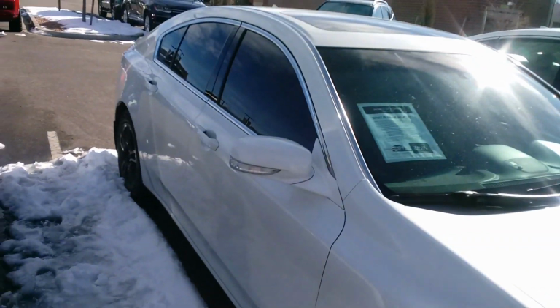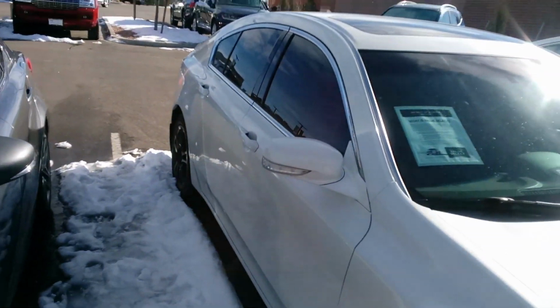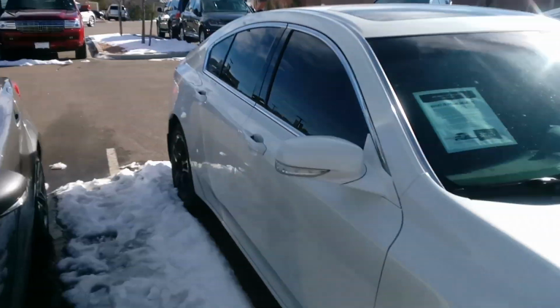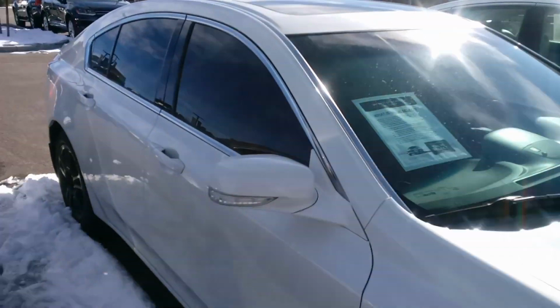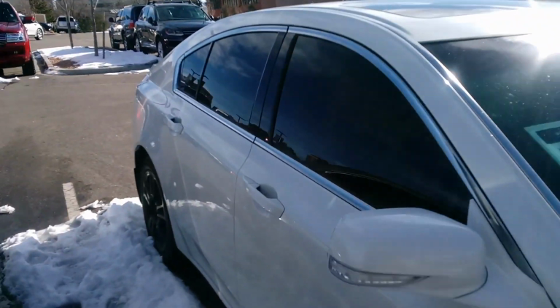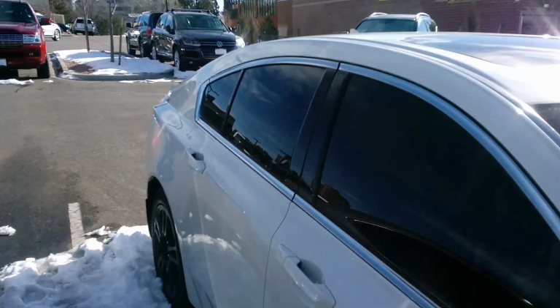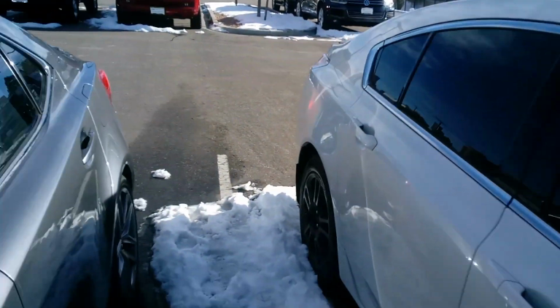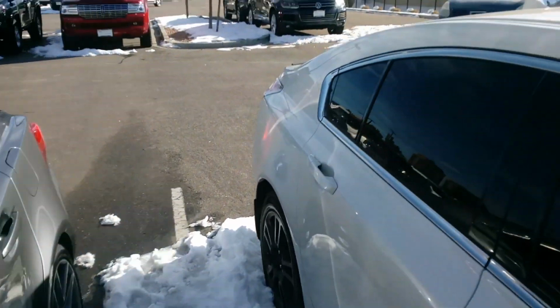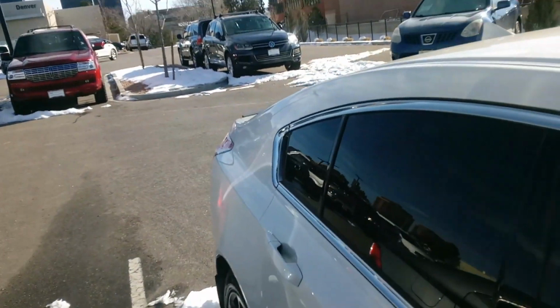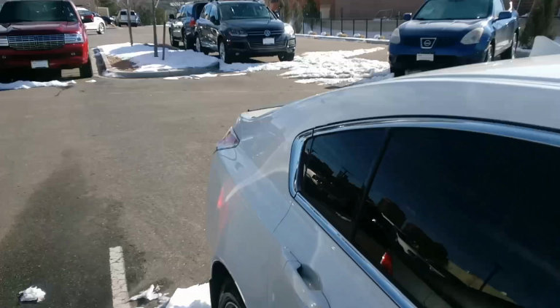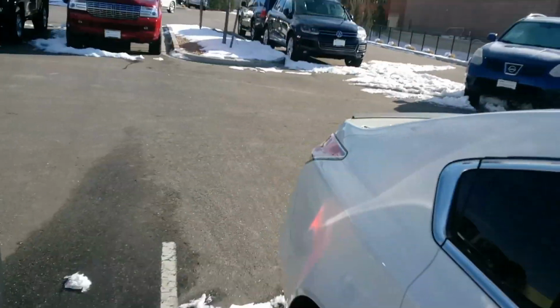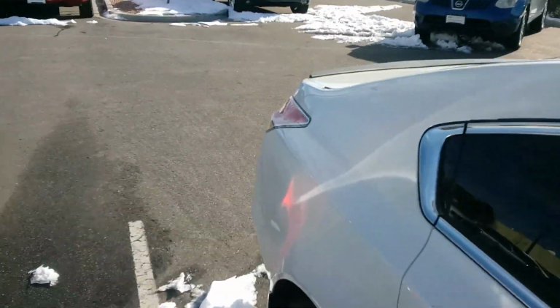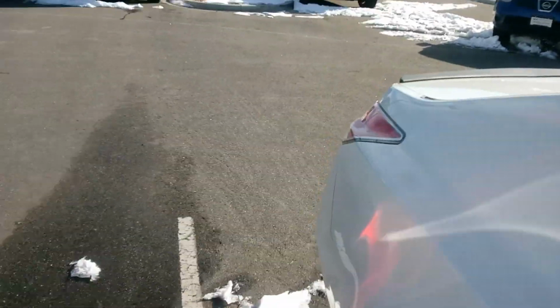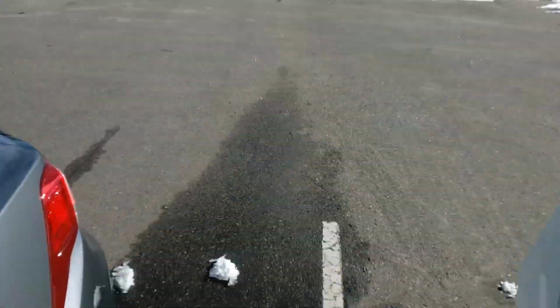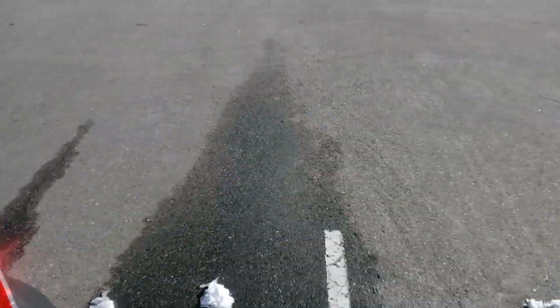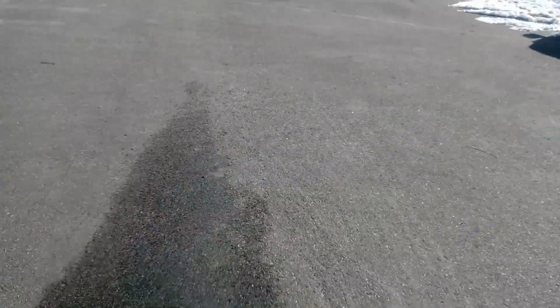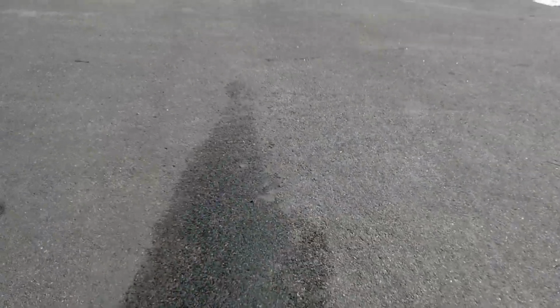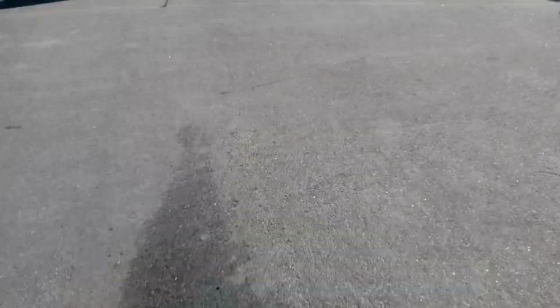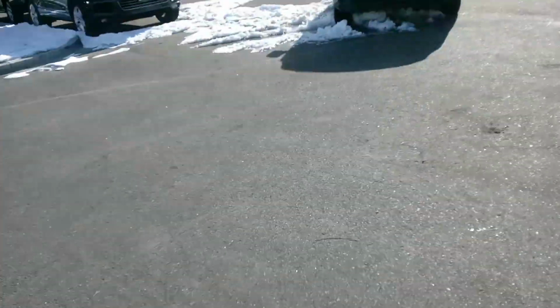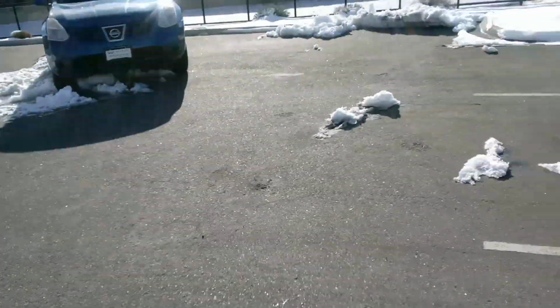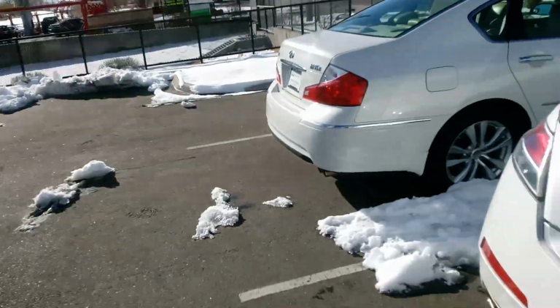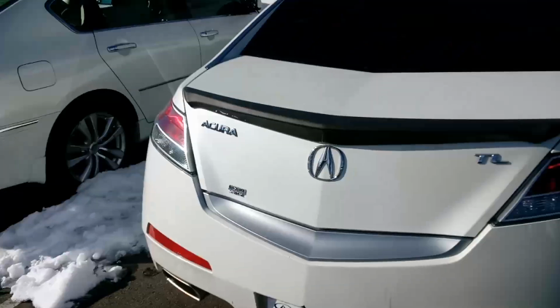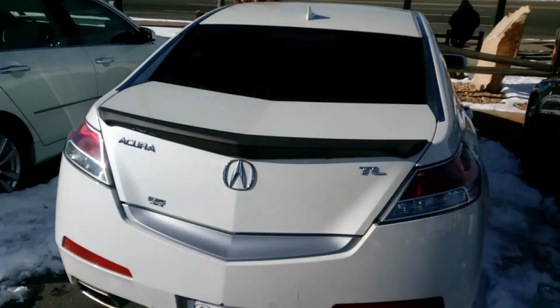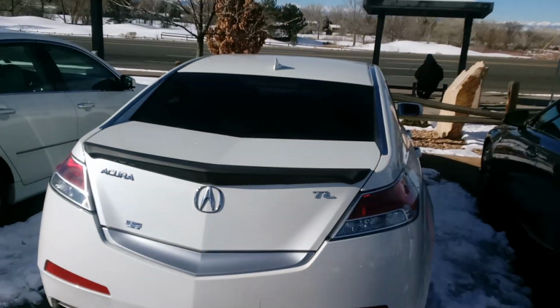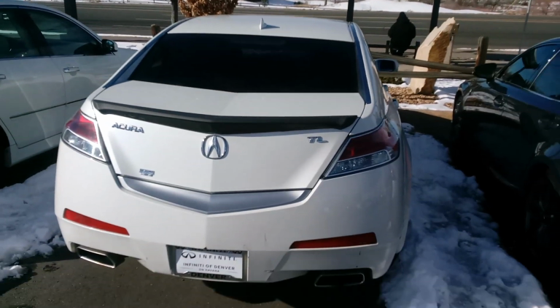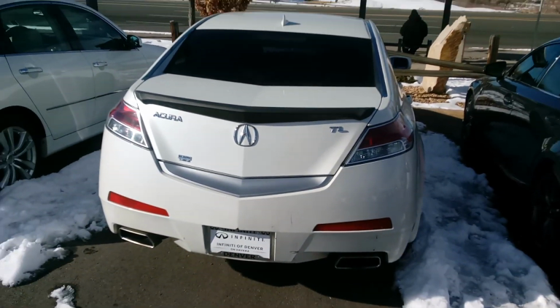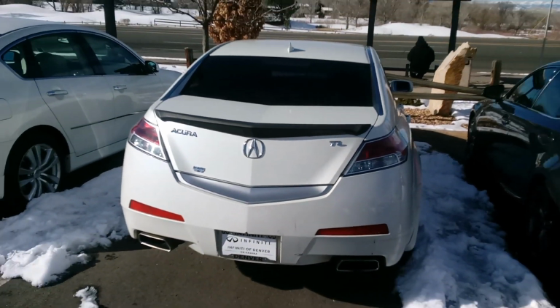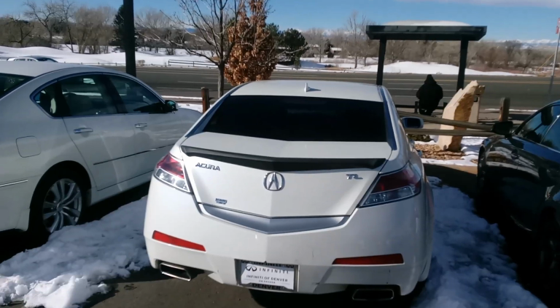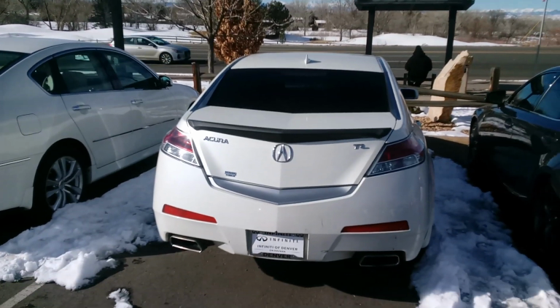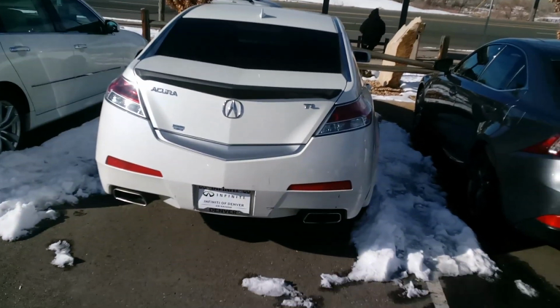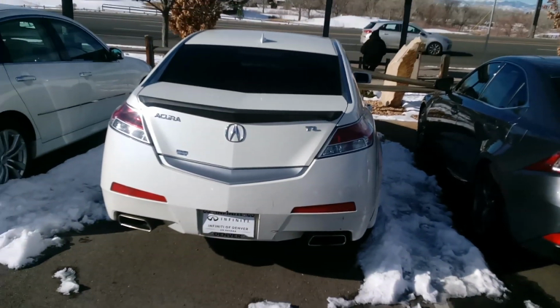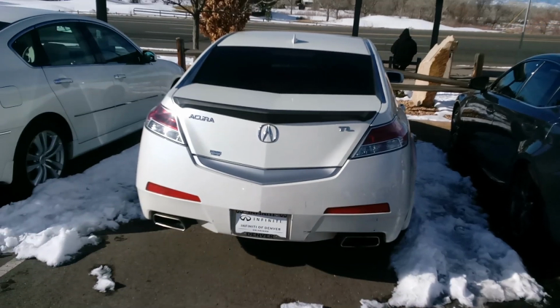Again, my name is Phil St. Romain, I'm with Infinity of Denver. Feel free to call or text me on my cell number. If you're stopping by to take a test drive, let me know — I'll have the vehicle parked up front by the used car building with gas. Thanks again, Phil.